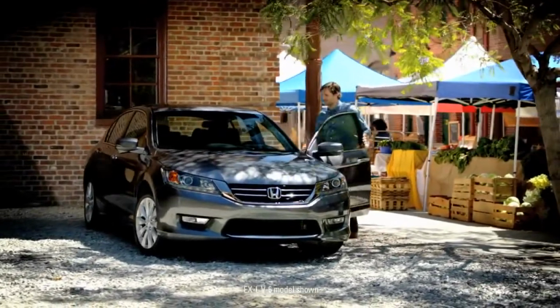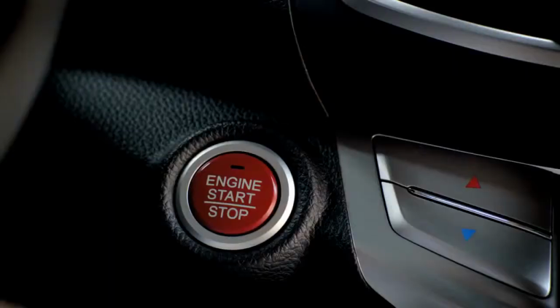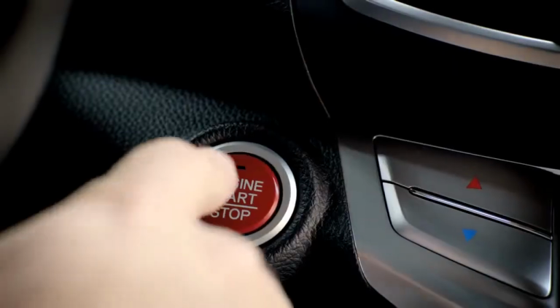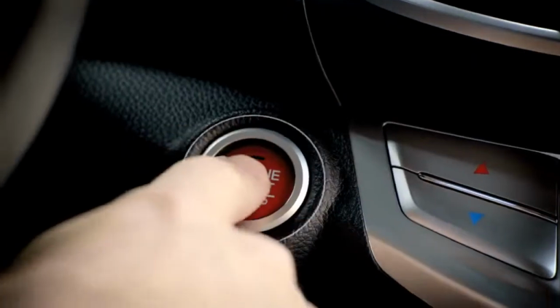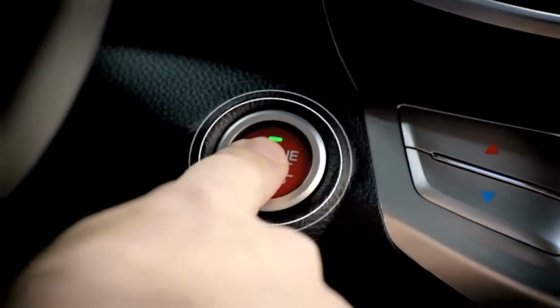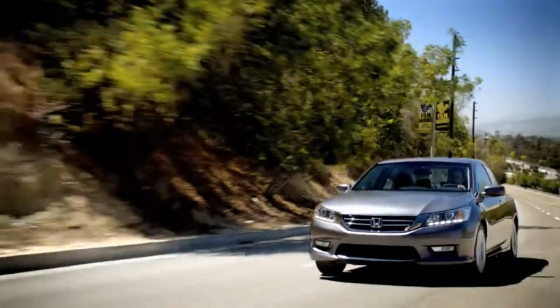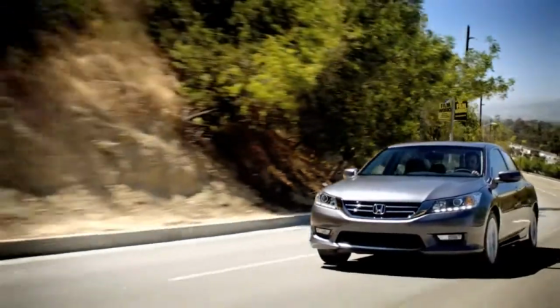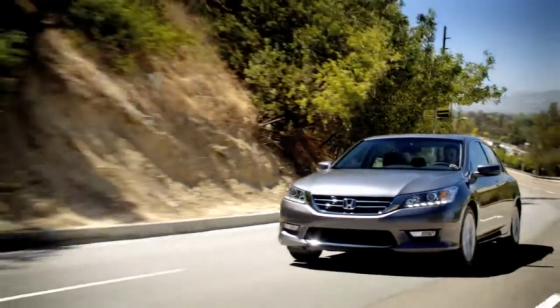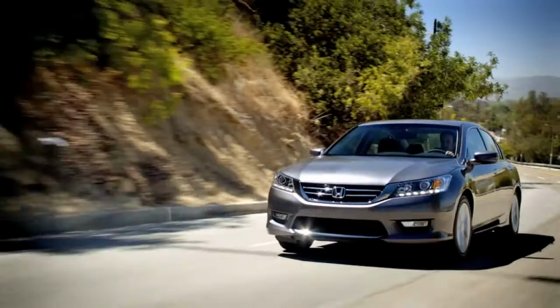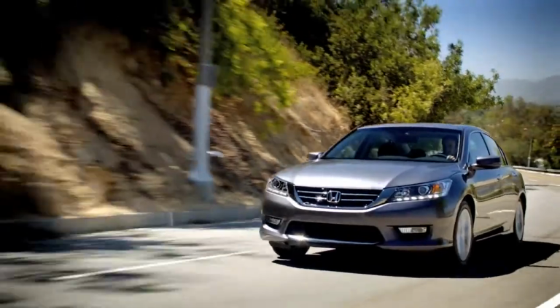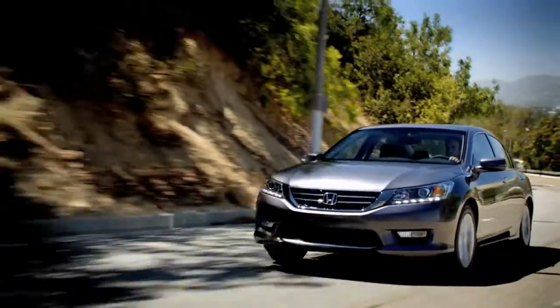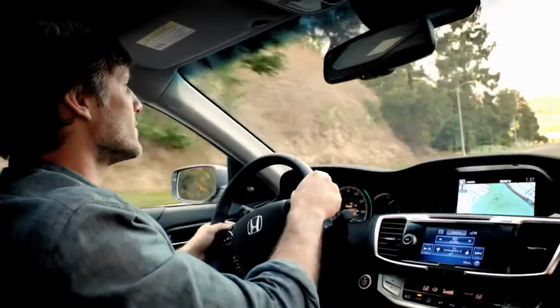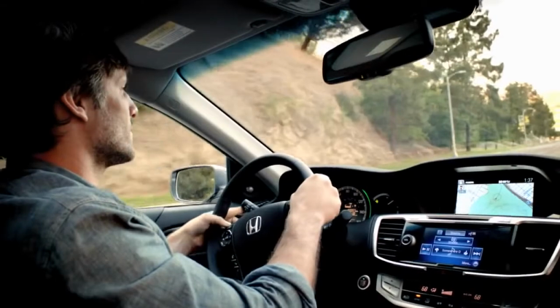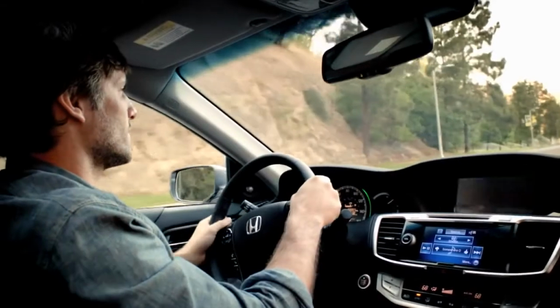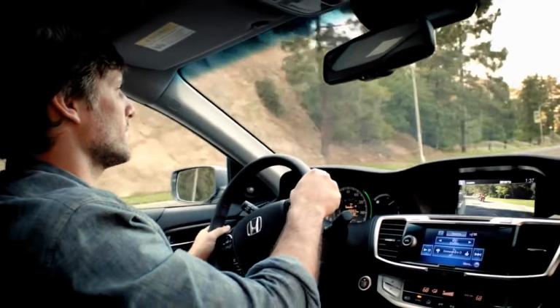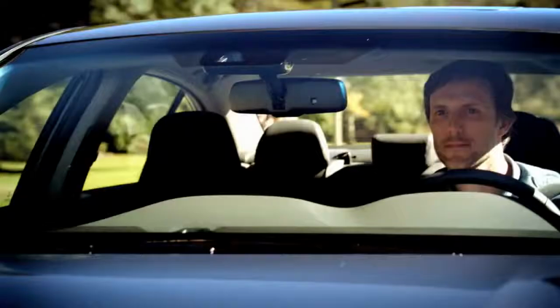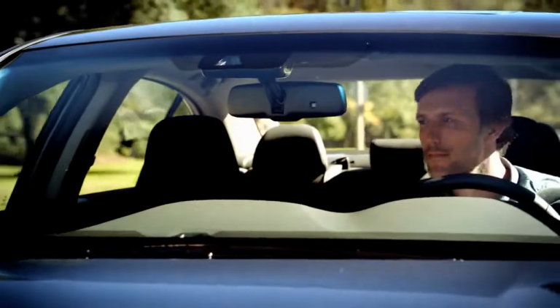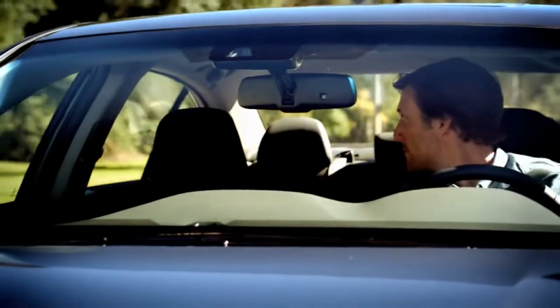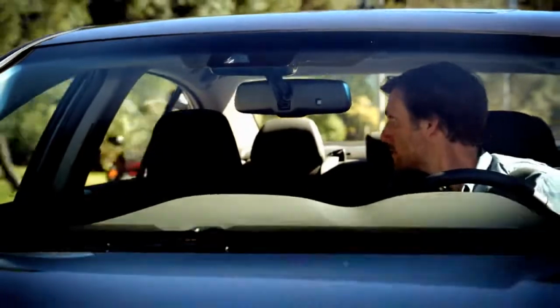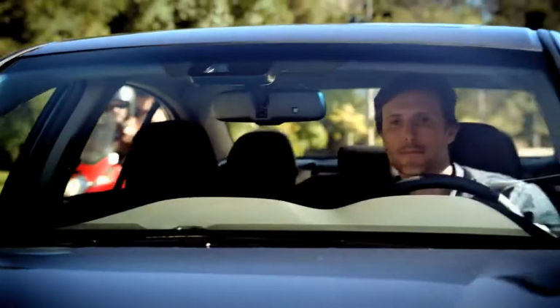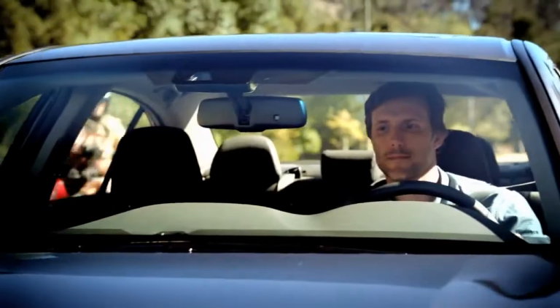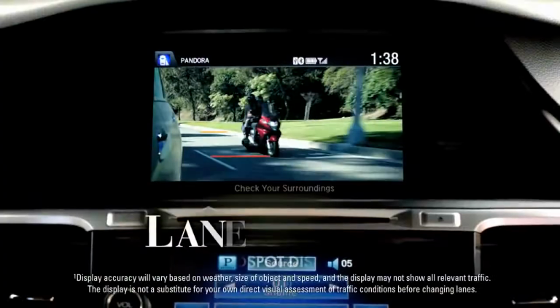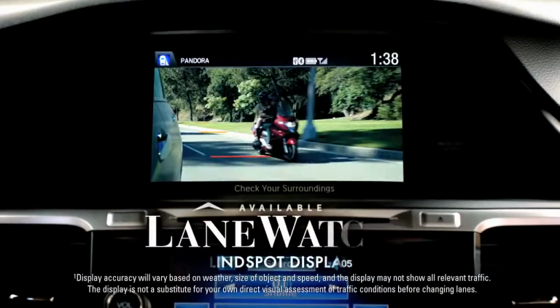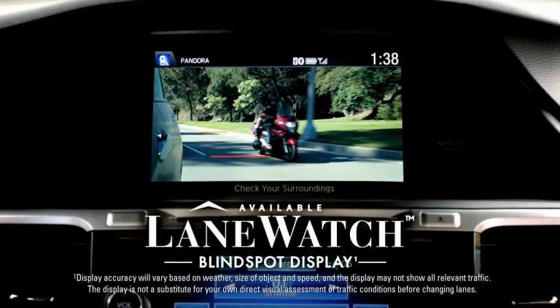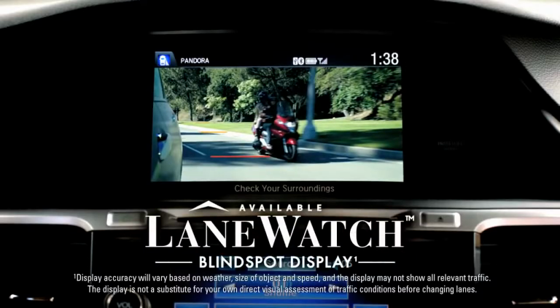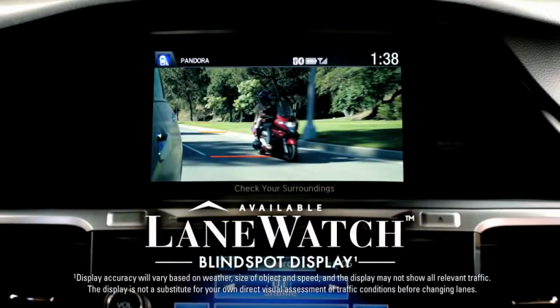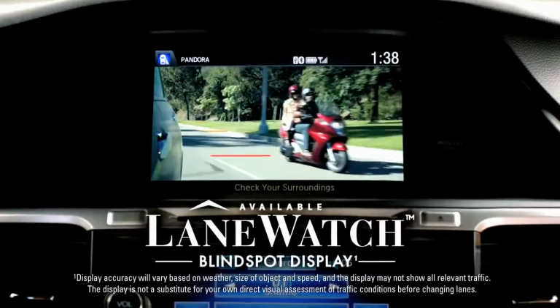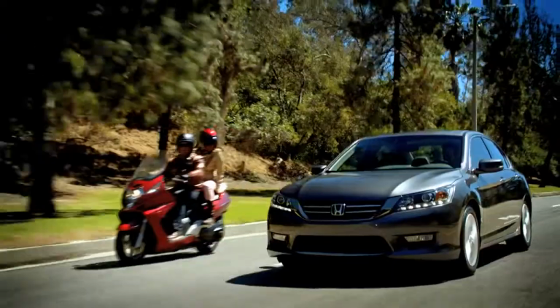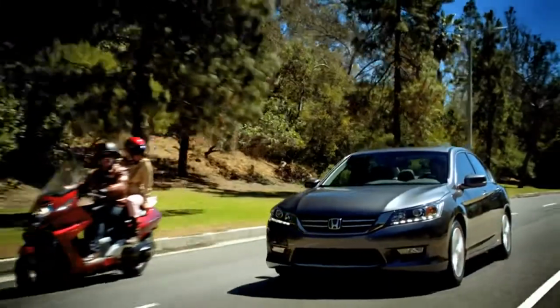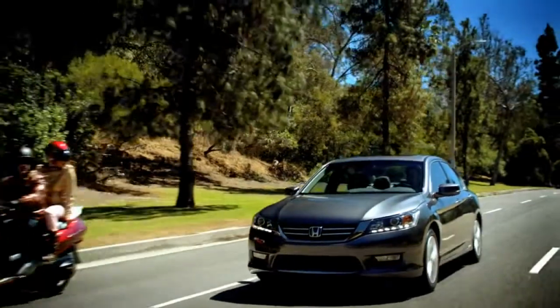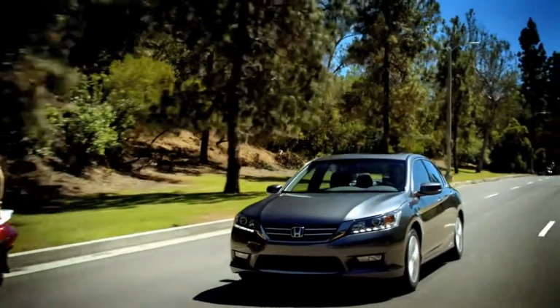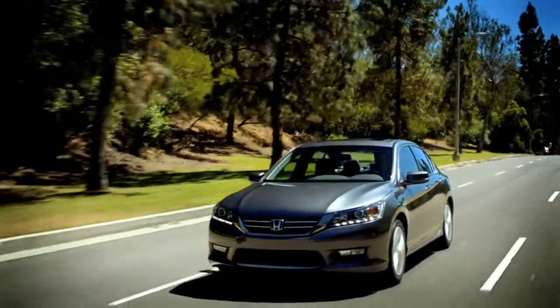The Accord sedan is loaded with technology centered around you, like our brilliant Honda Lane Watch system. It can show you a lot more of what's around you when changing lanes.